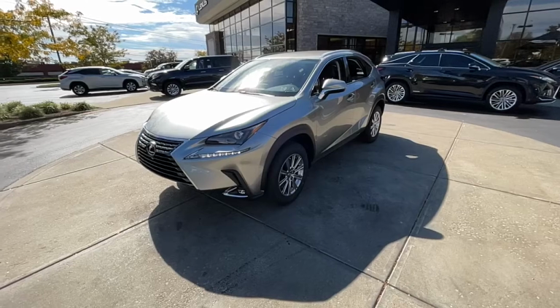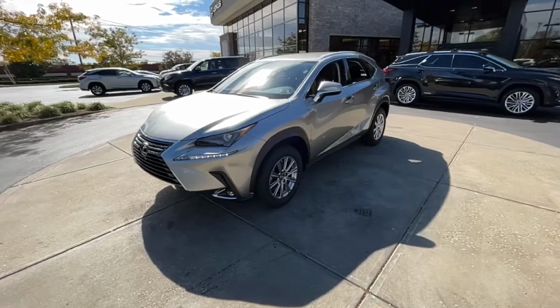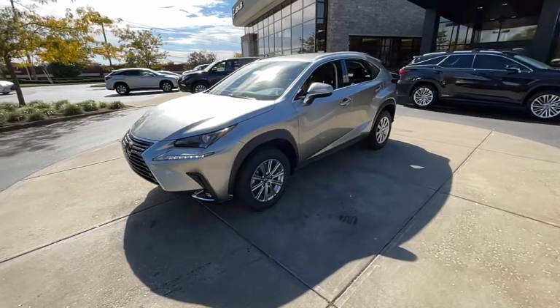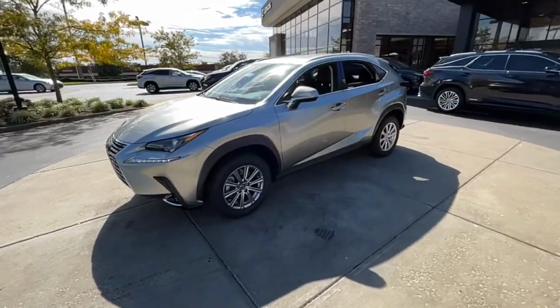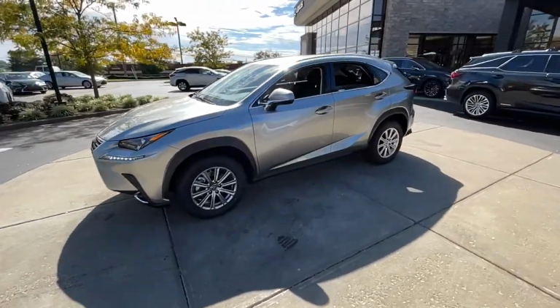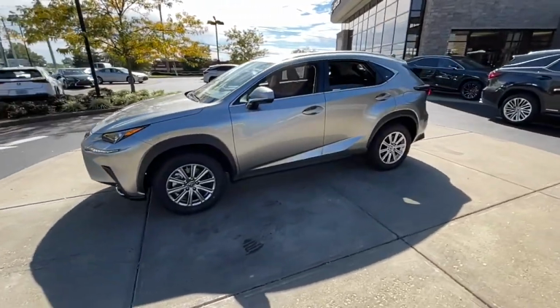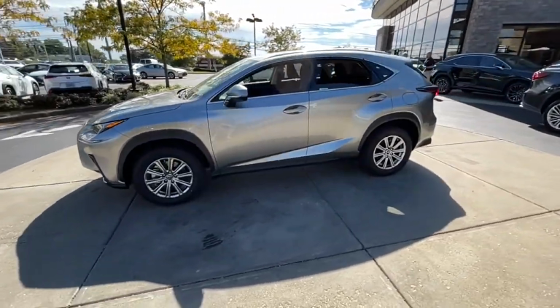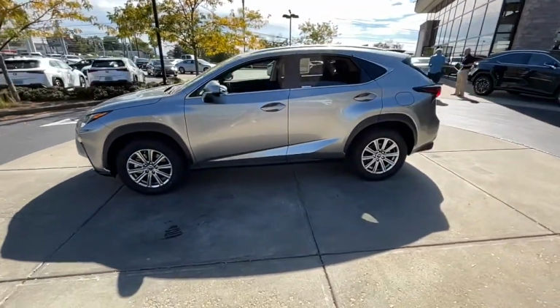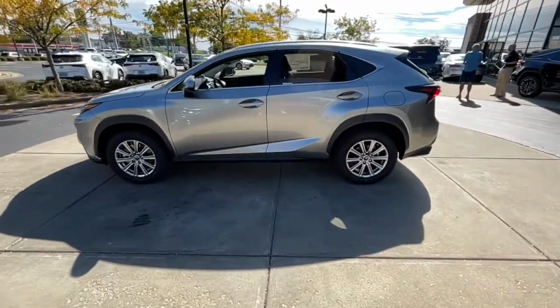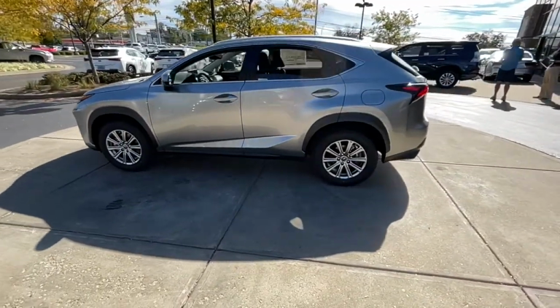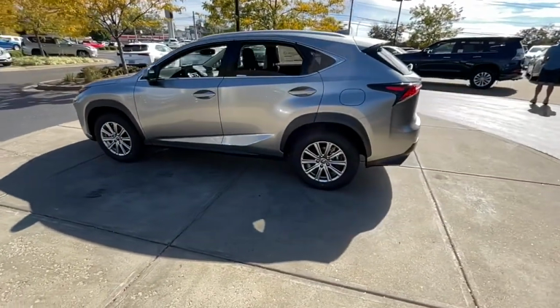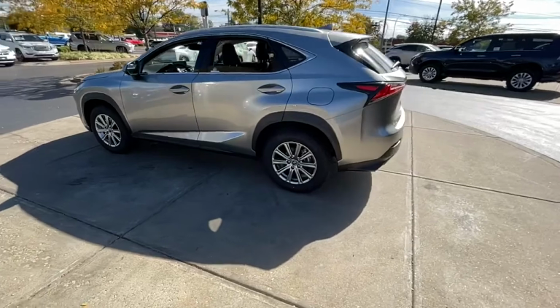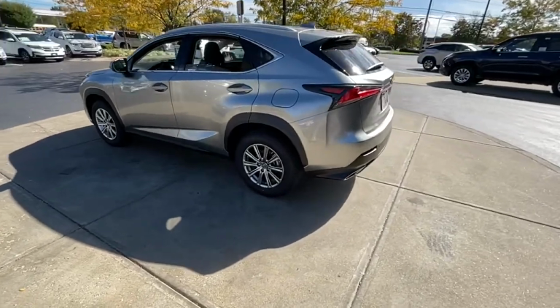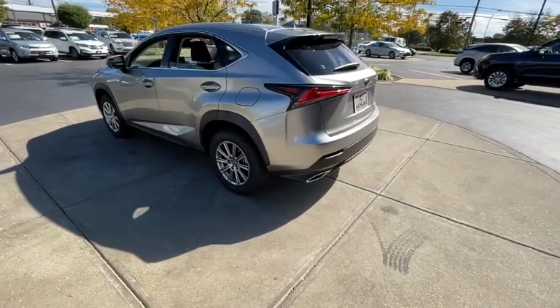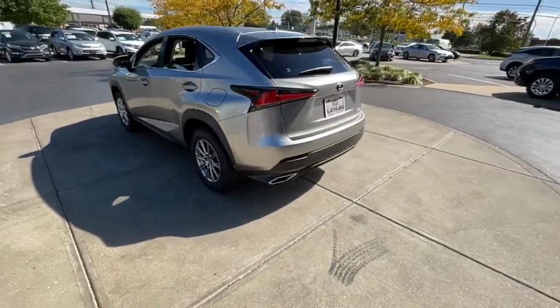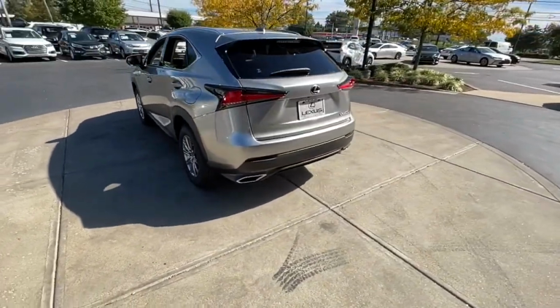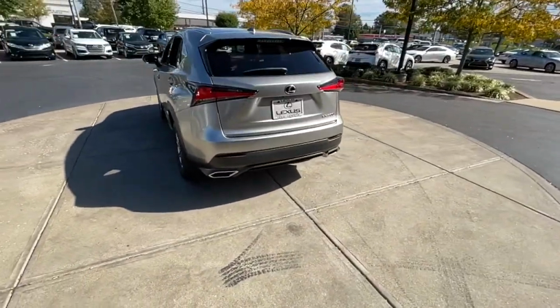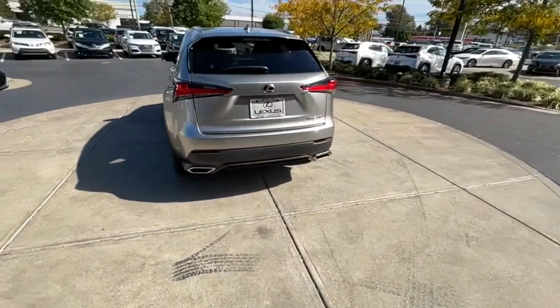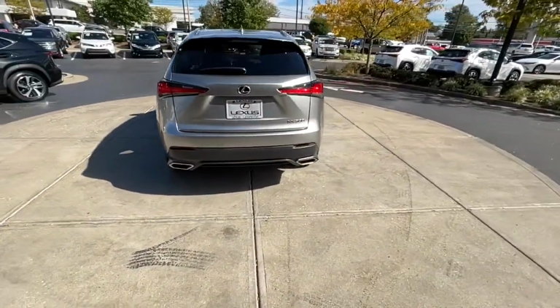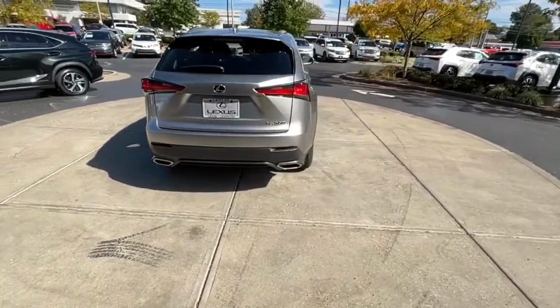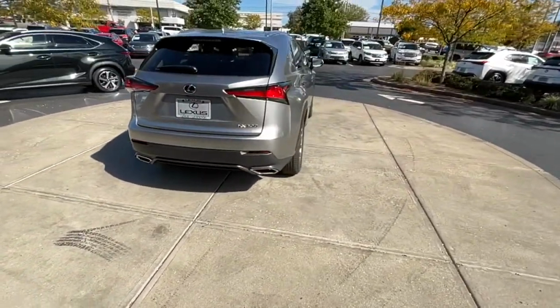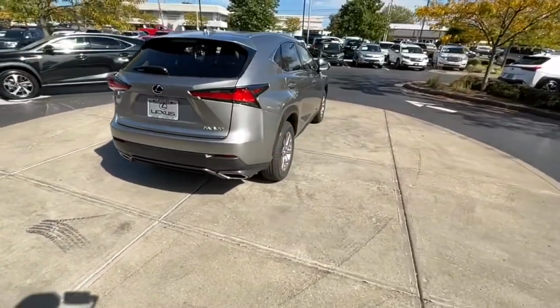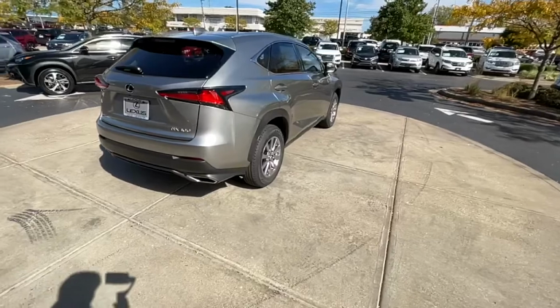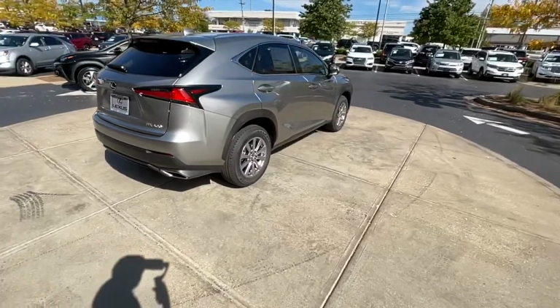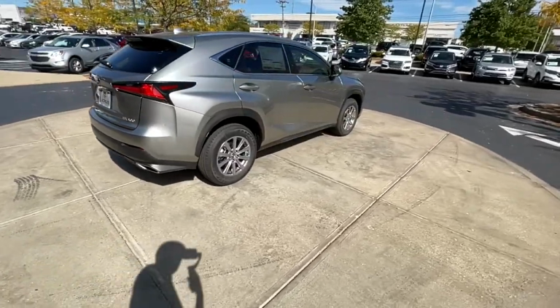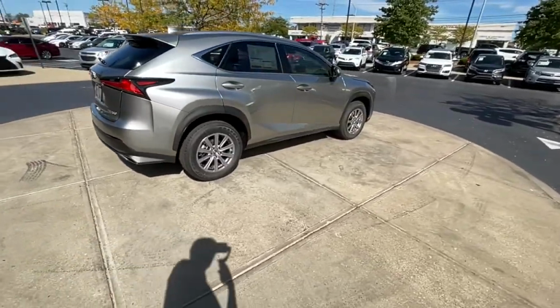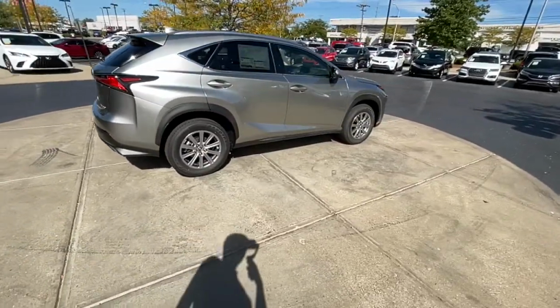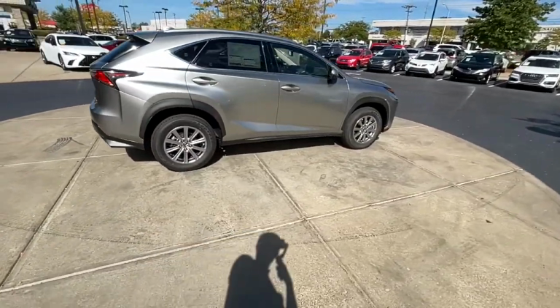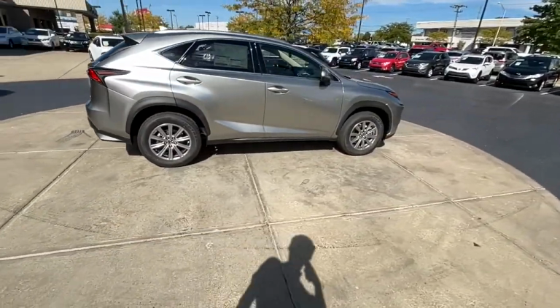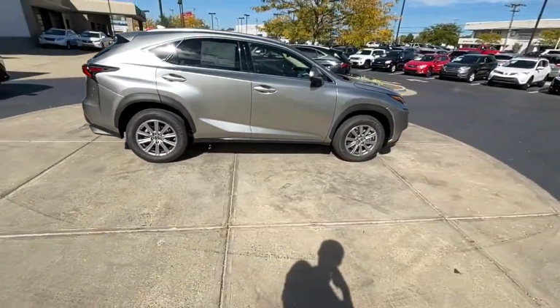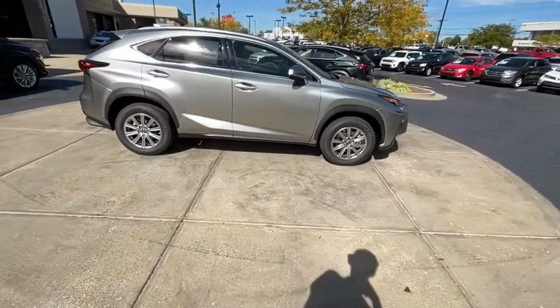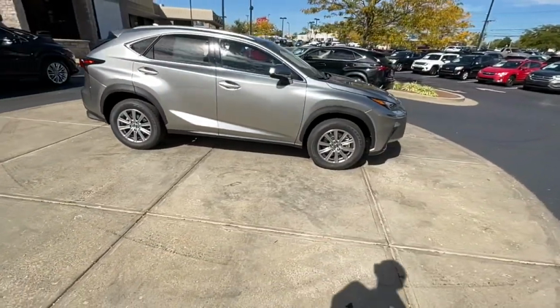Go home happy with the 2021 Lexus NX. Take a tour of this luxurious and versatile Lexus NX, the premium SUV that brings effortless performance, premium amenities, and modern style to every adventure.